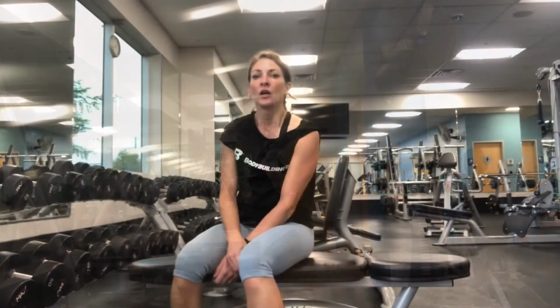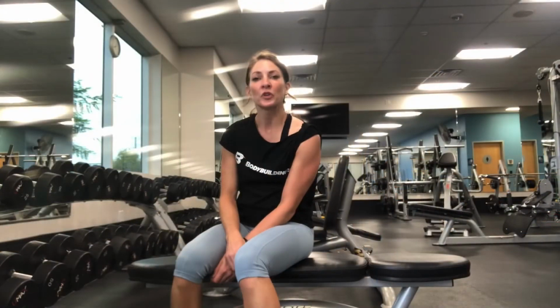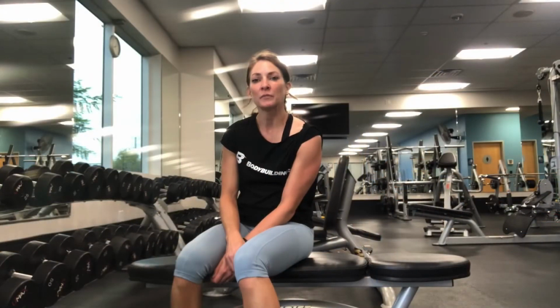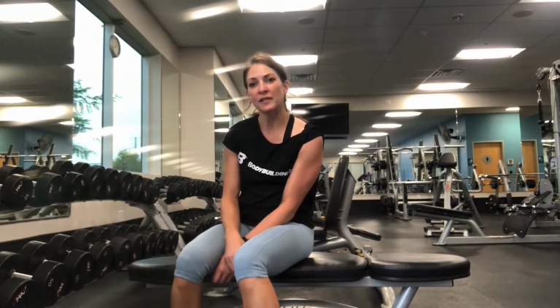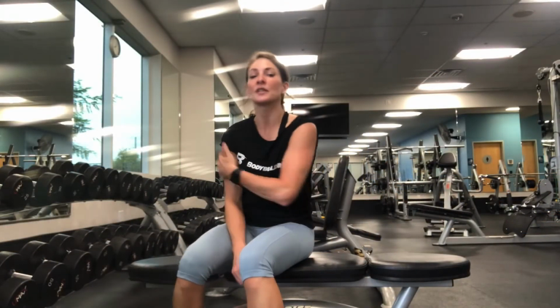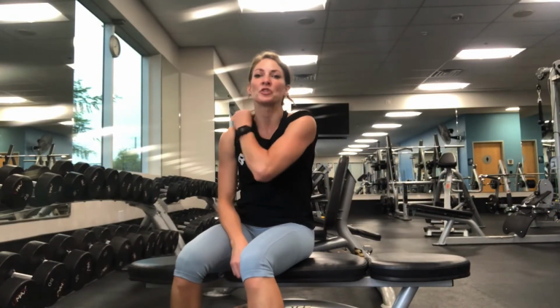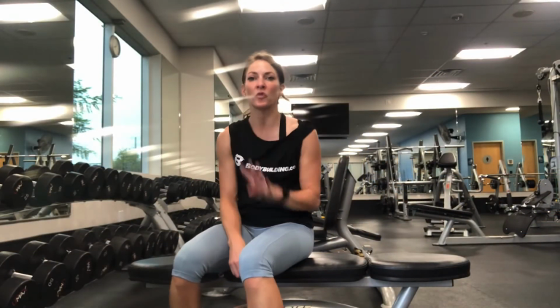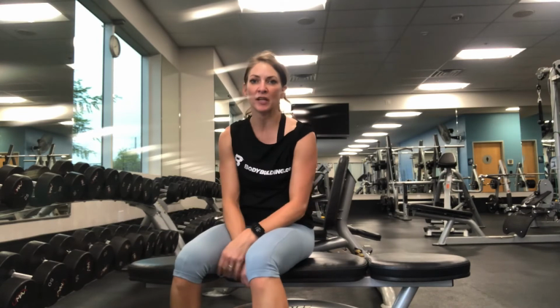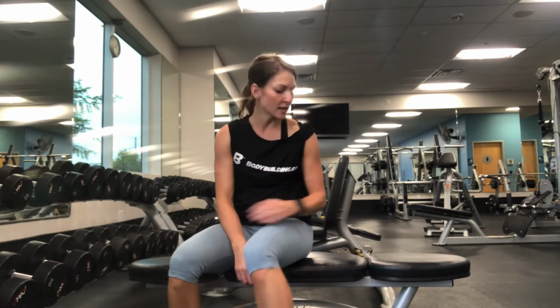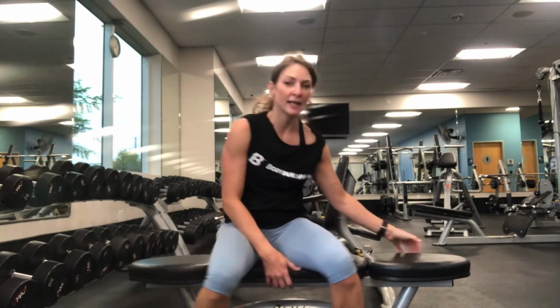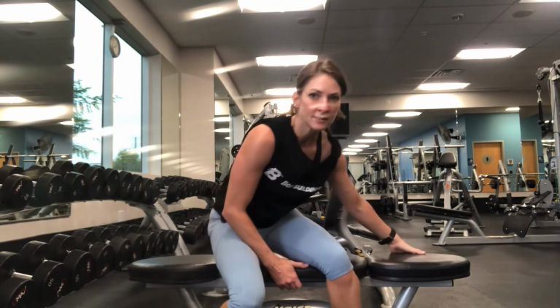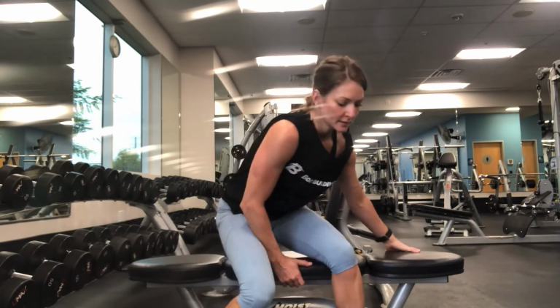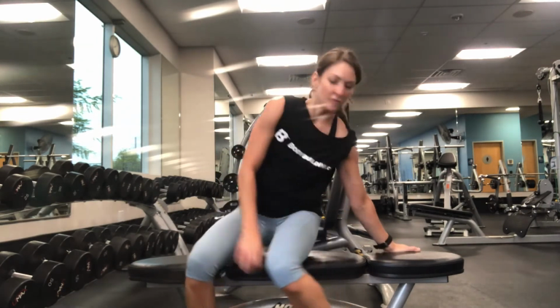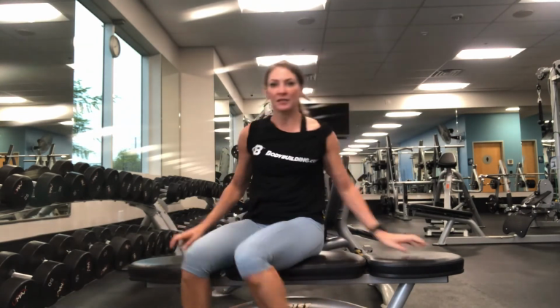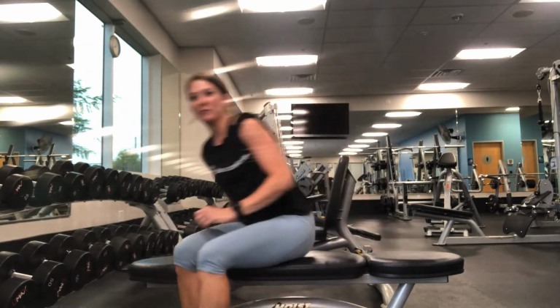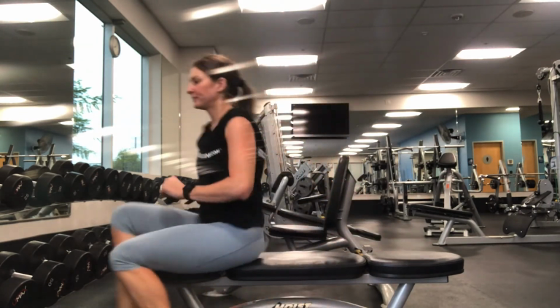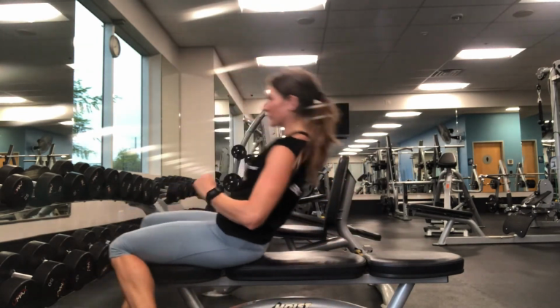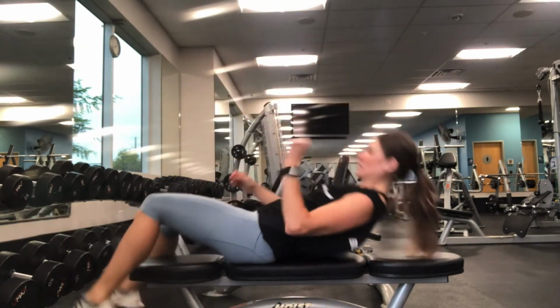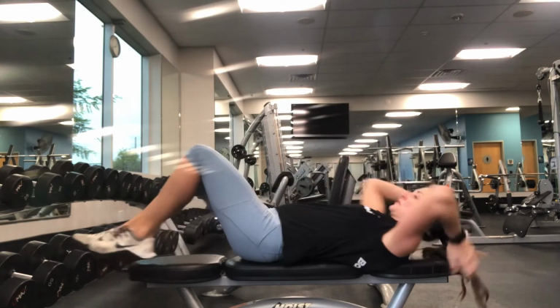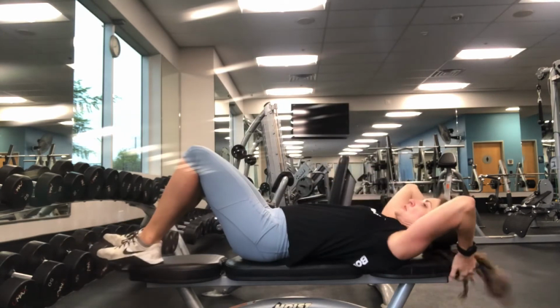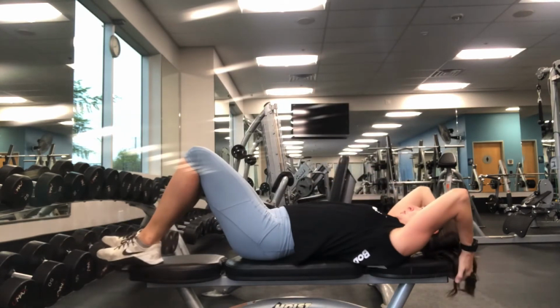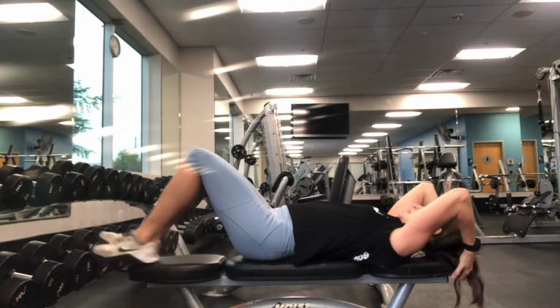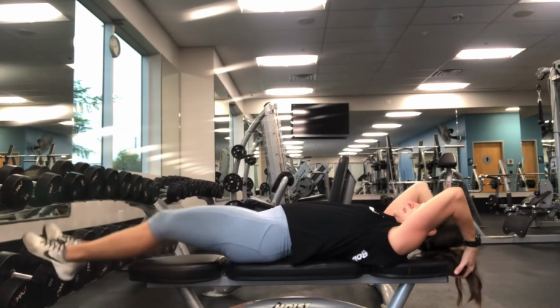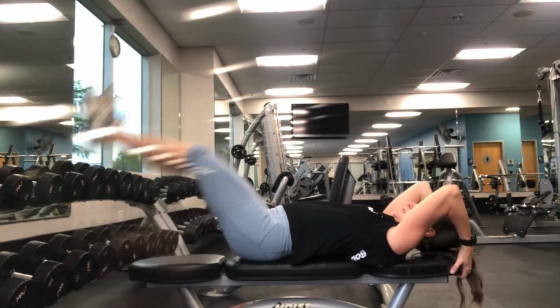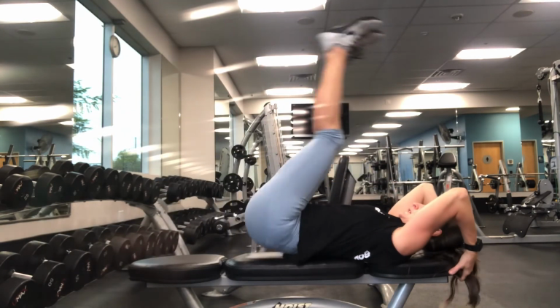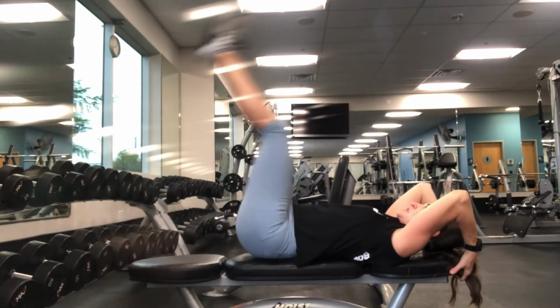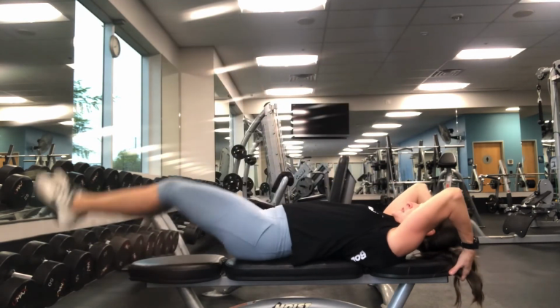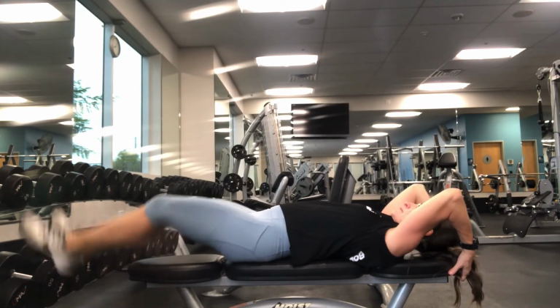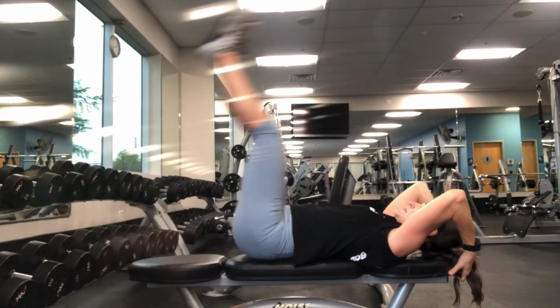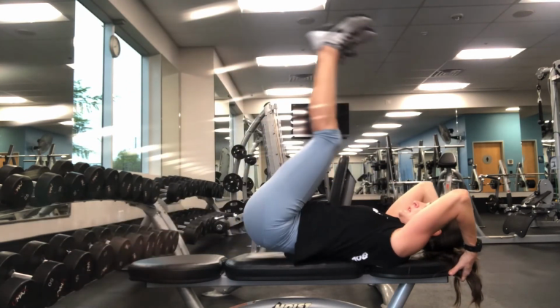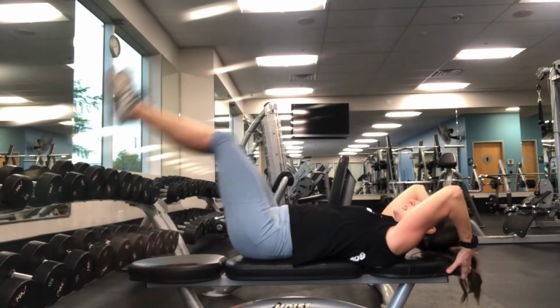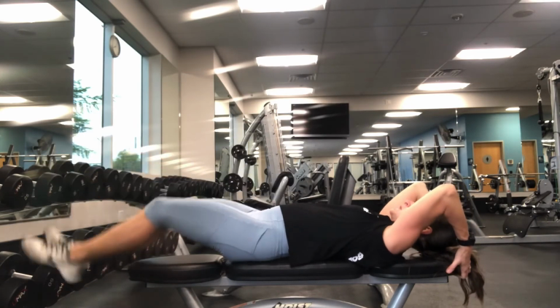For your leg raises, you're going to do four variations to hit different areas of the abdomen. The first one: you're going to hold on up top and just lift straight up. You'll do 10 this way.